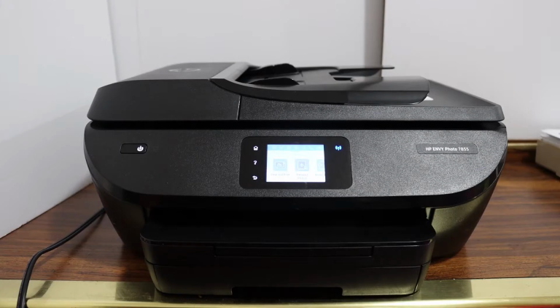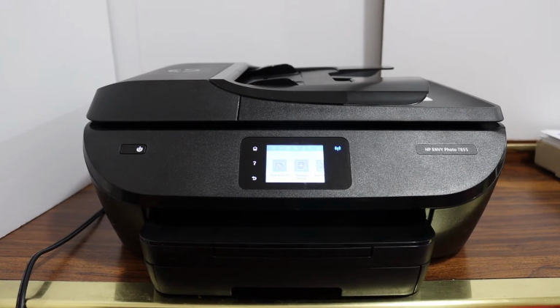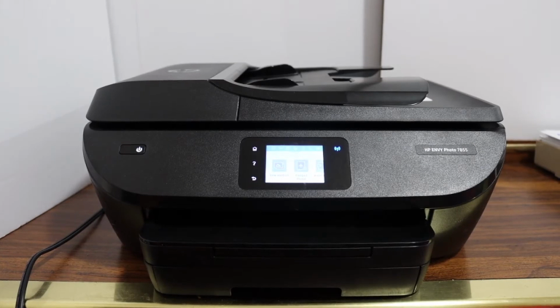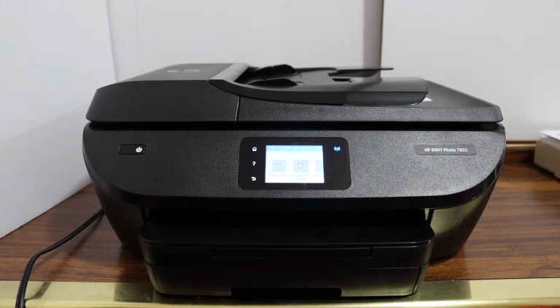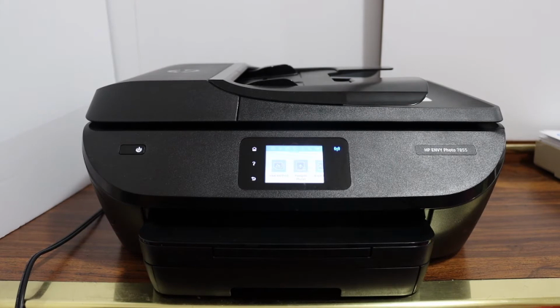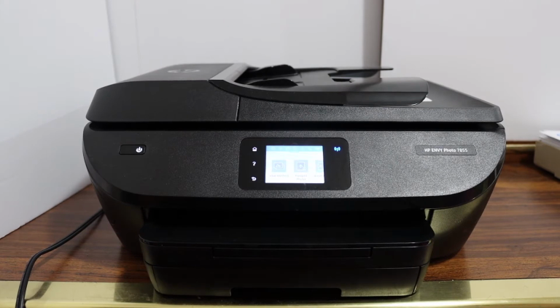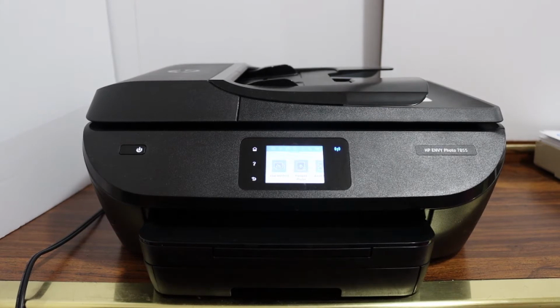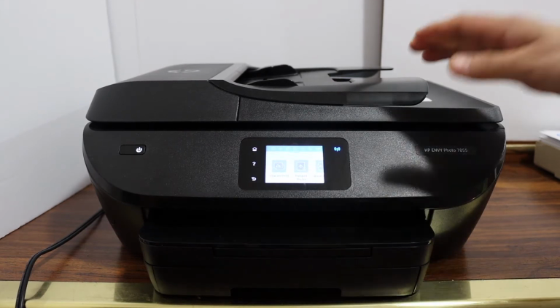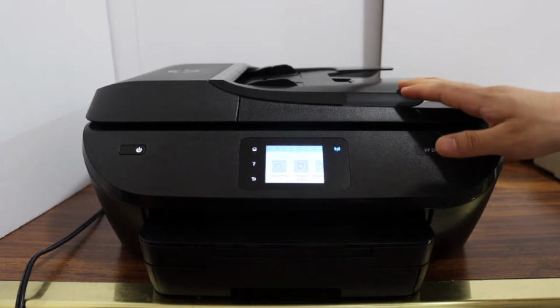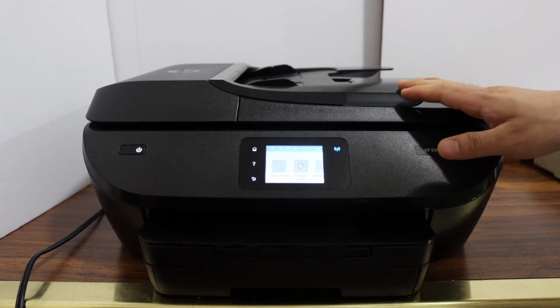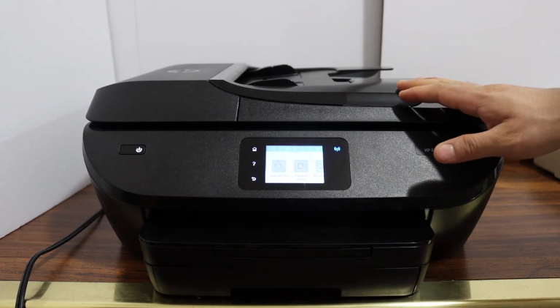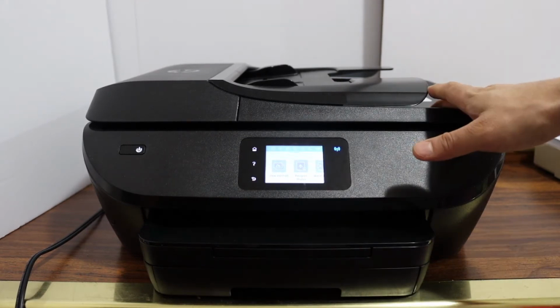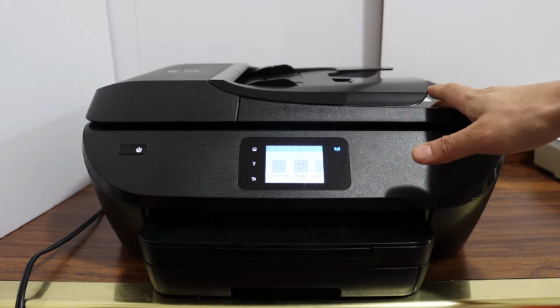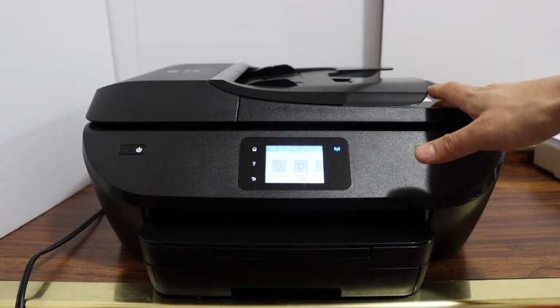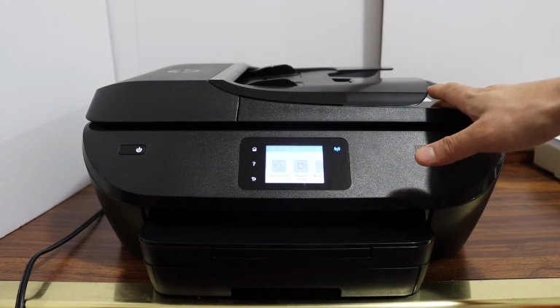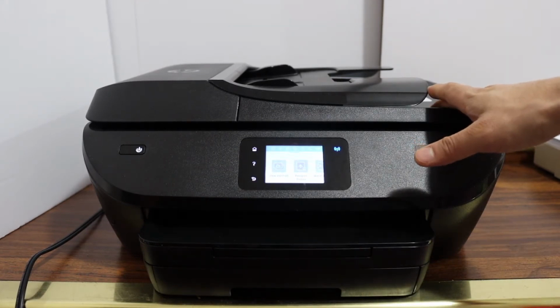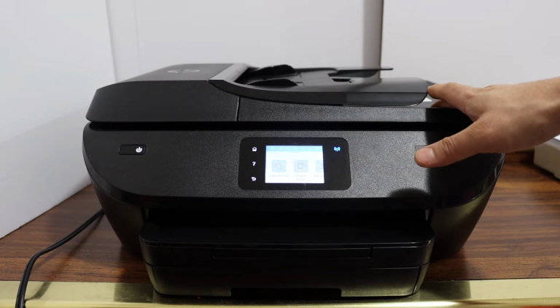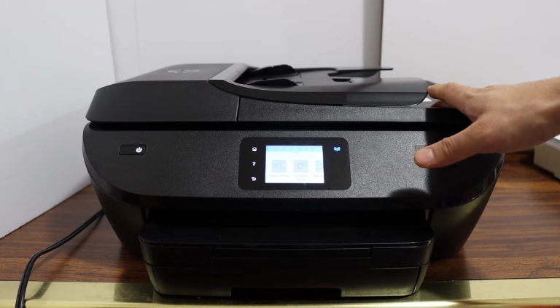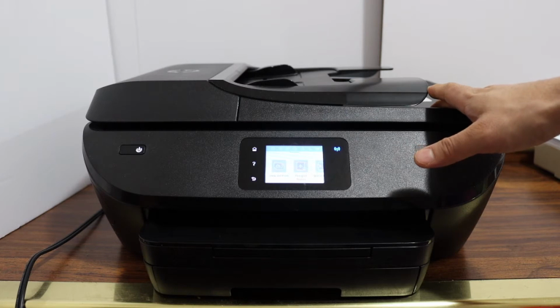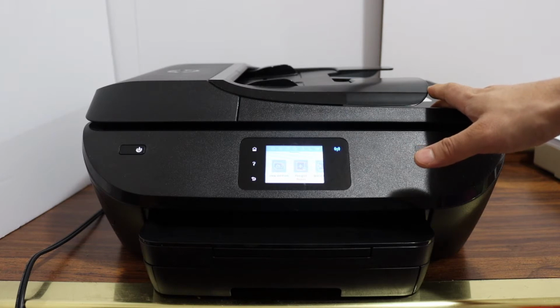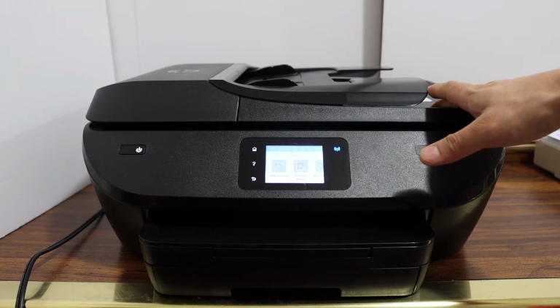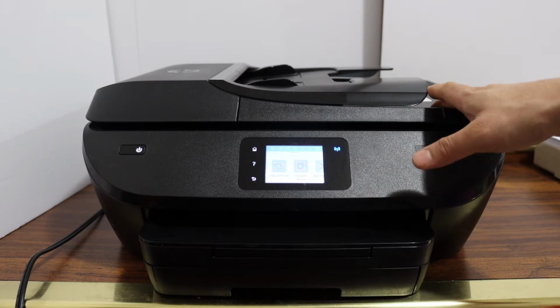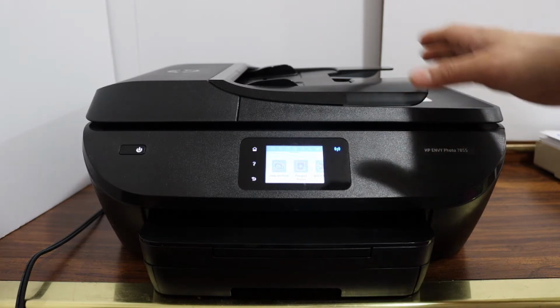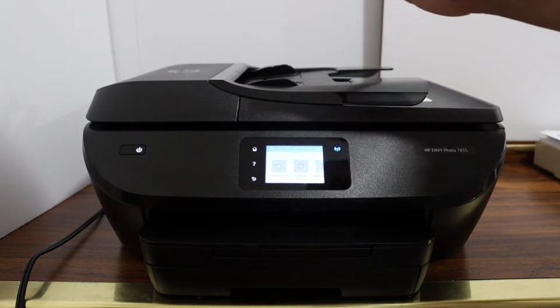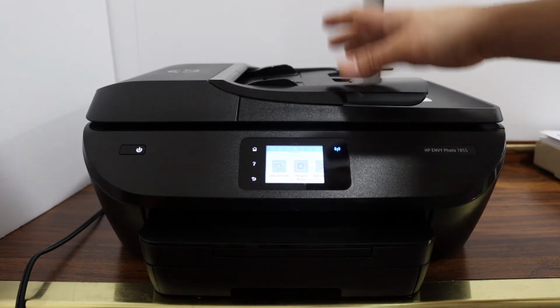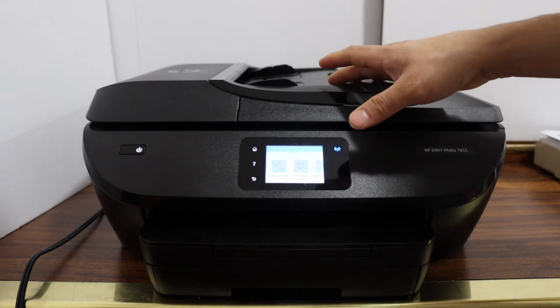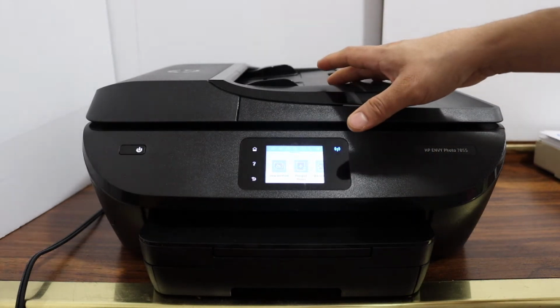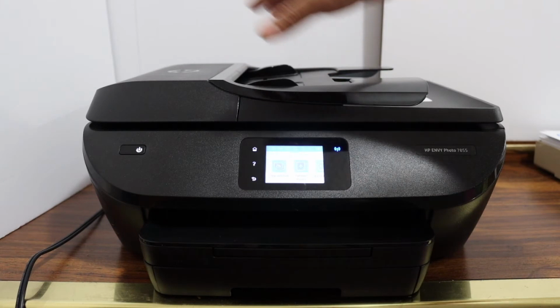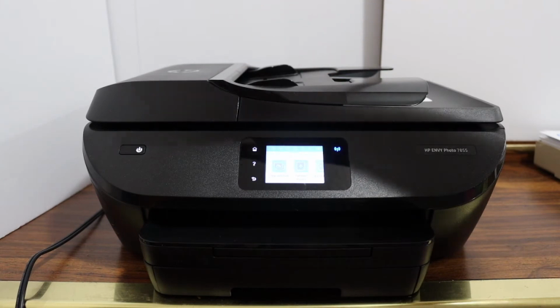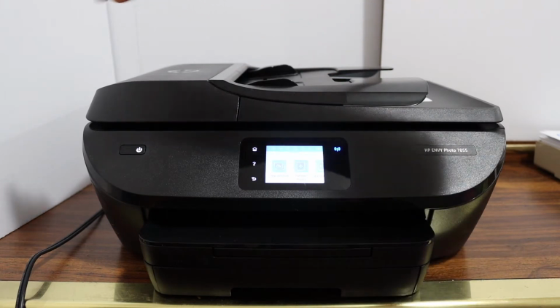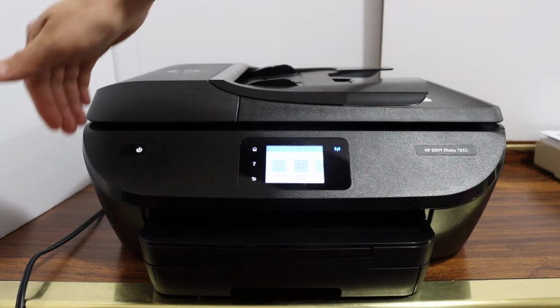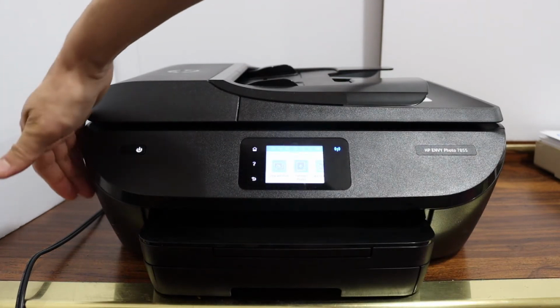Today's video is regarding the HP NY Photo 7800 series printer. I'm going to show you how to scan to a USB drive. The first step is to switch on the printer and go to the left-hand section.